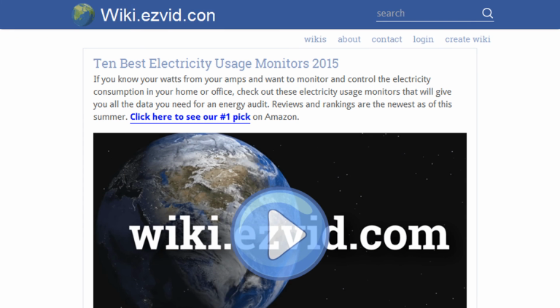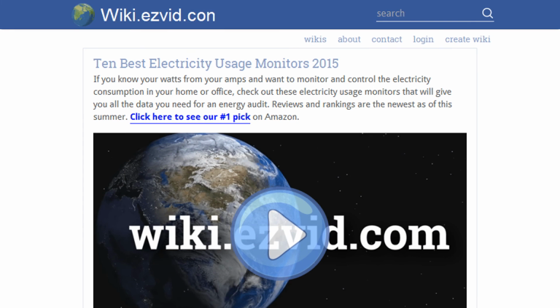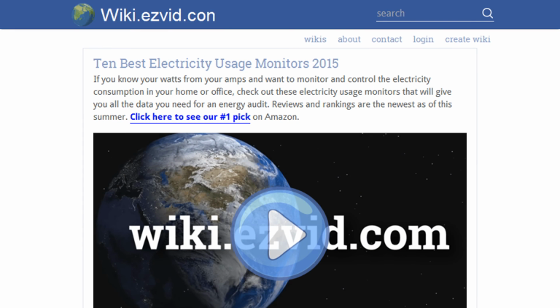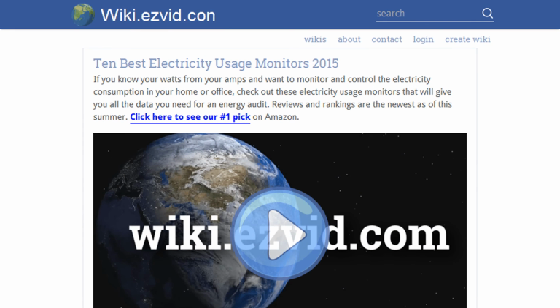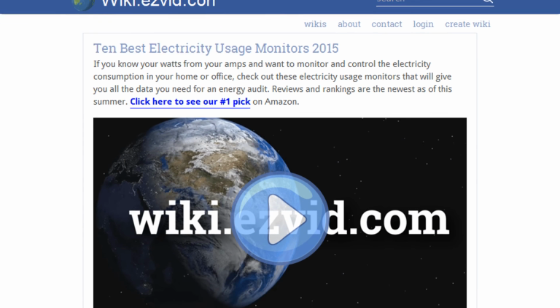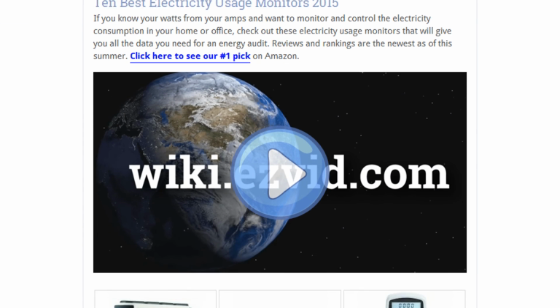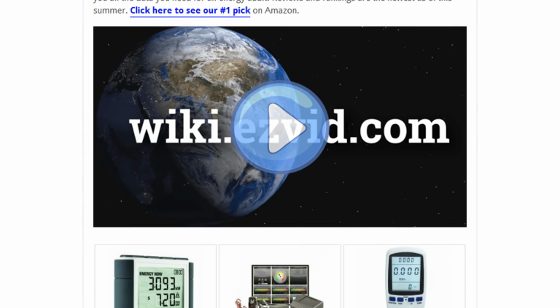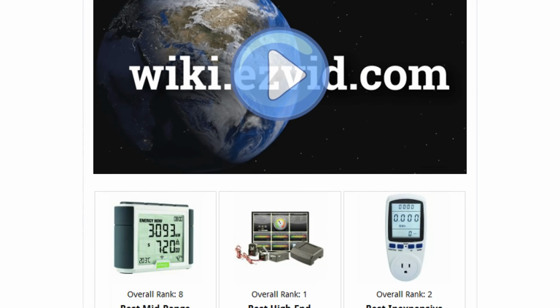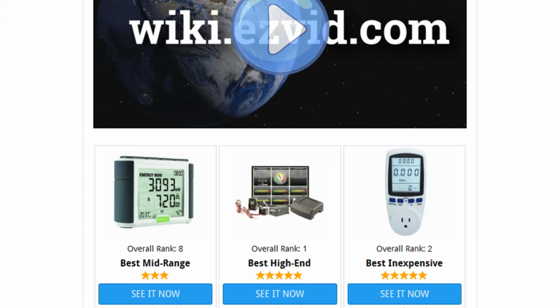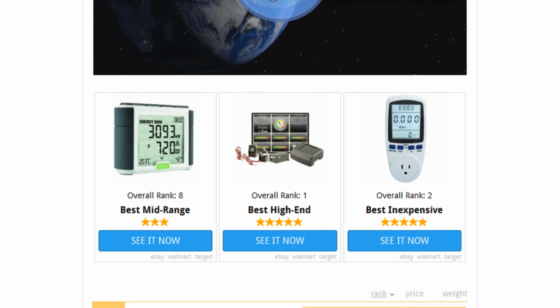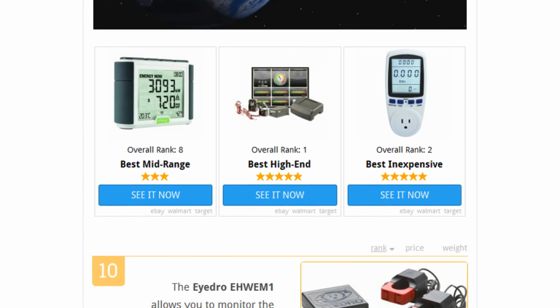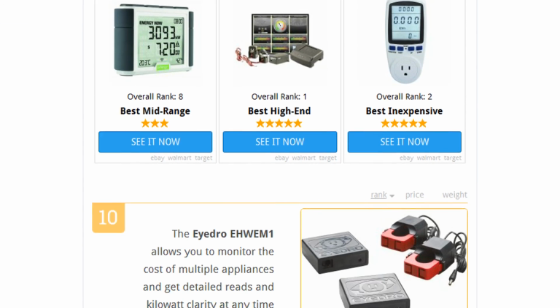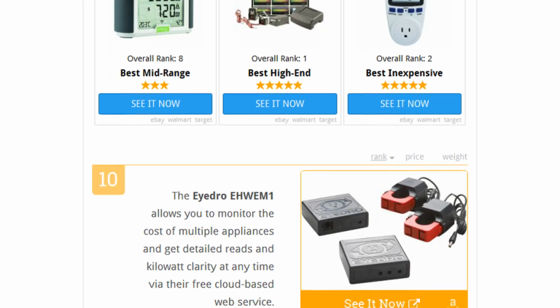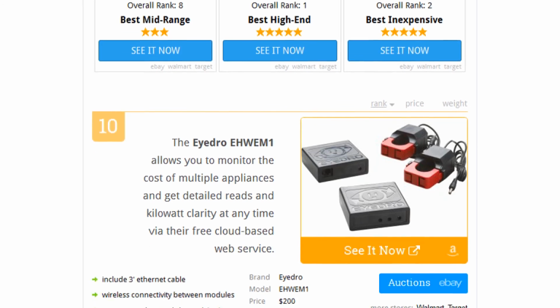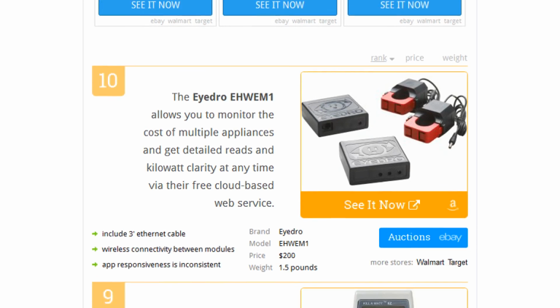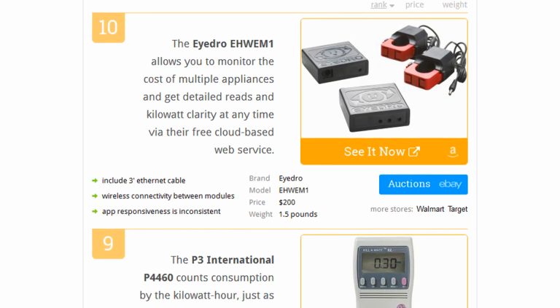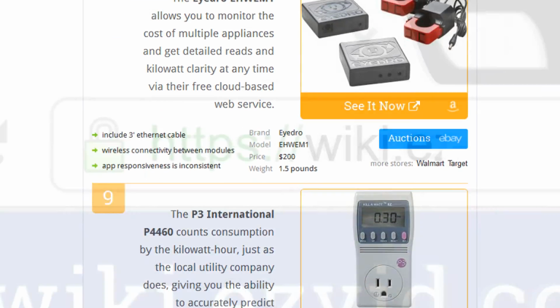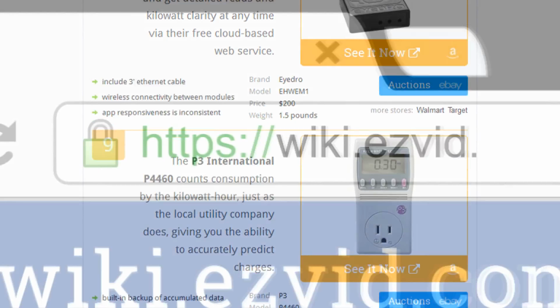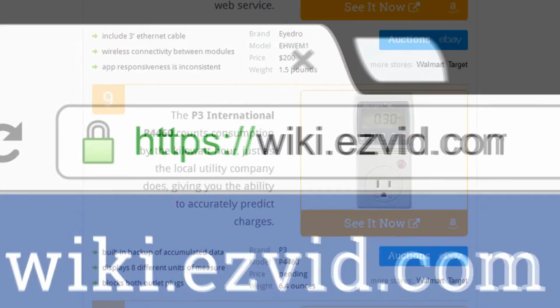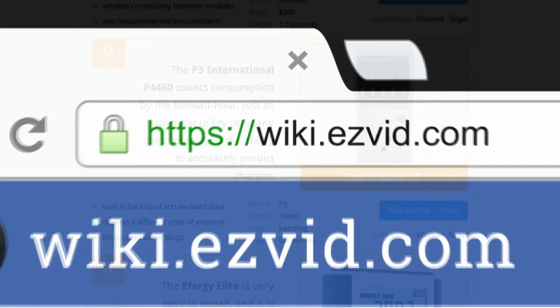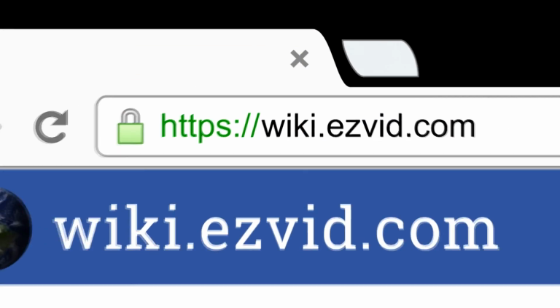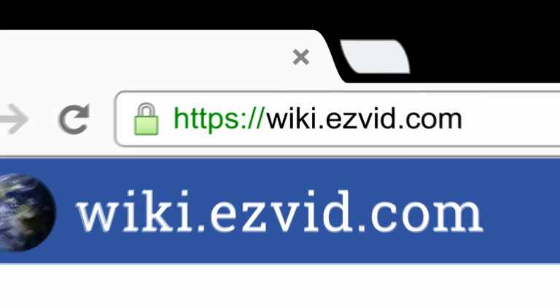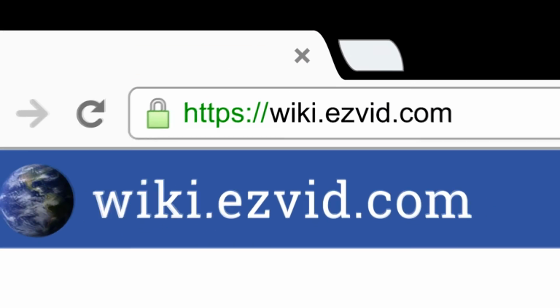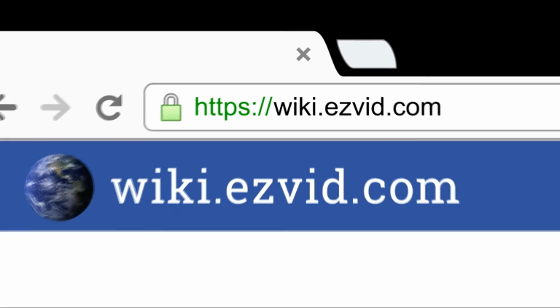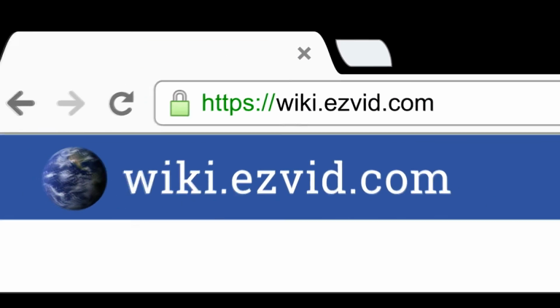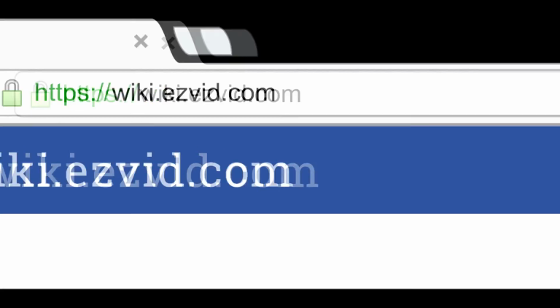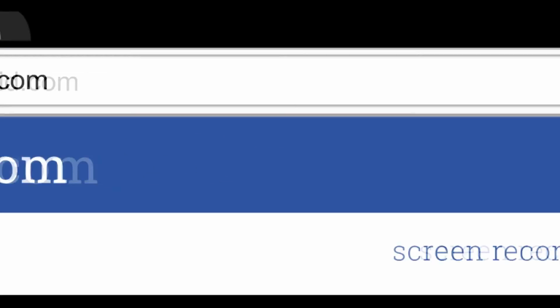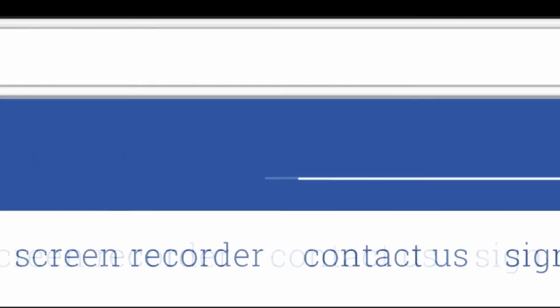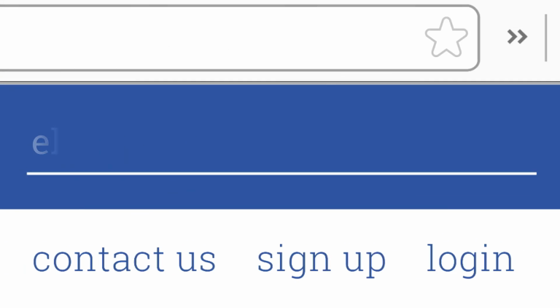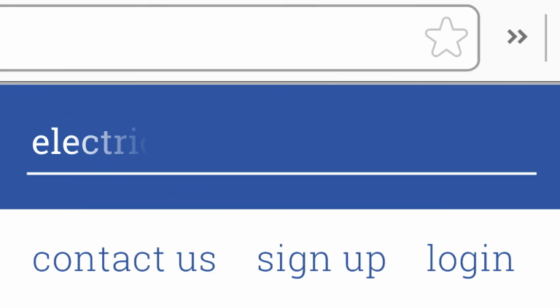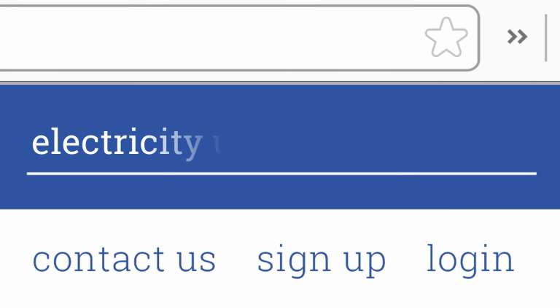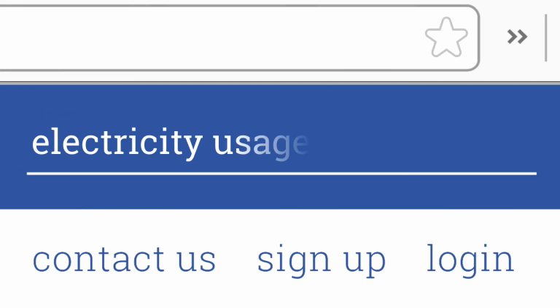To see all this stuff, go to wiki.easyvid.com and search for electricity usage monitors, or click beneath this video.